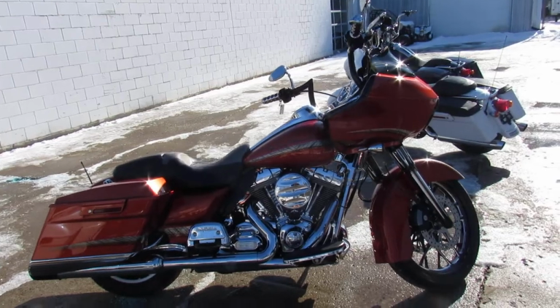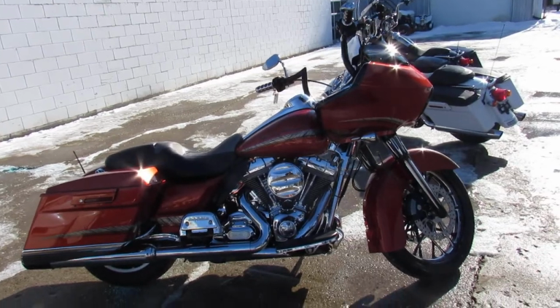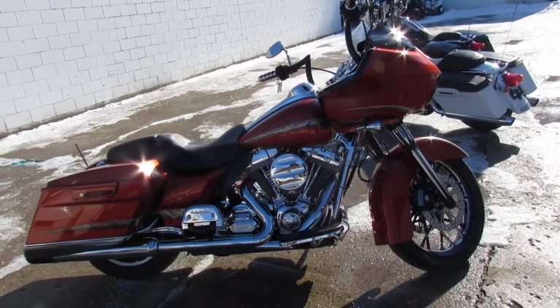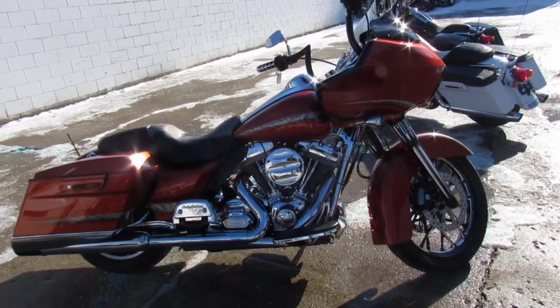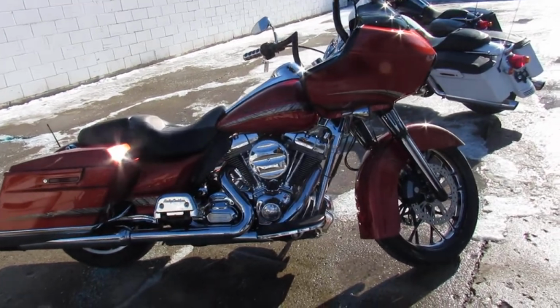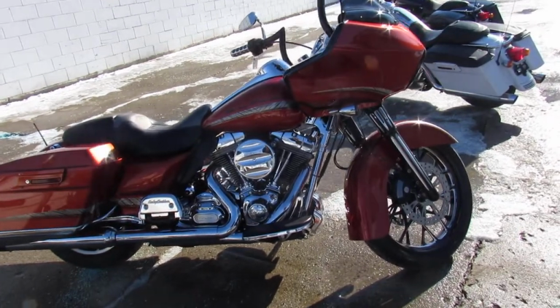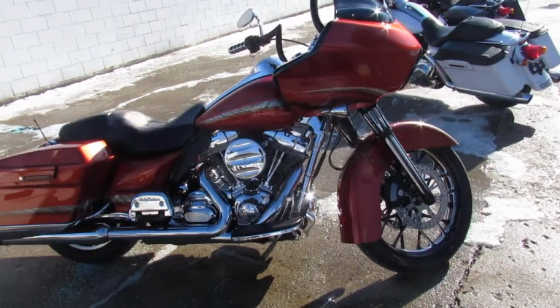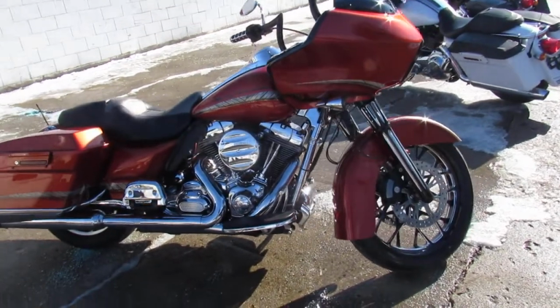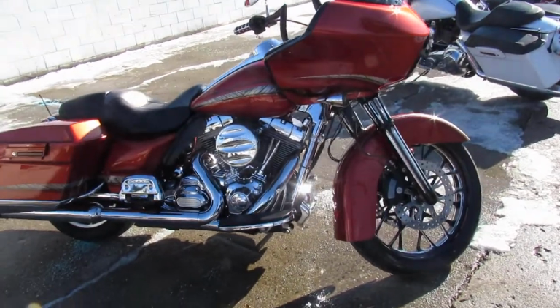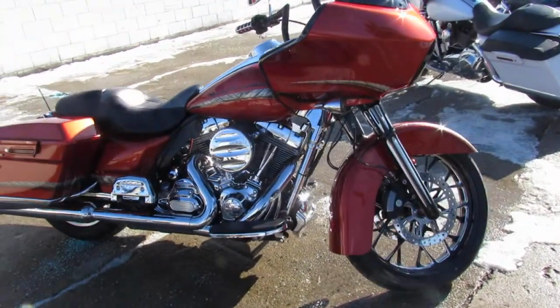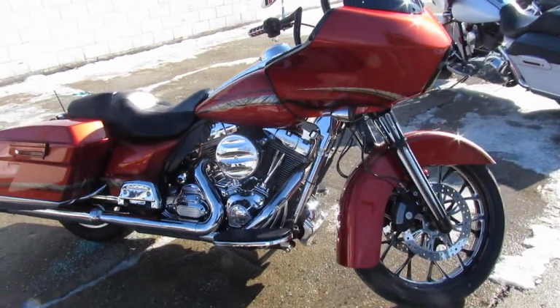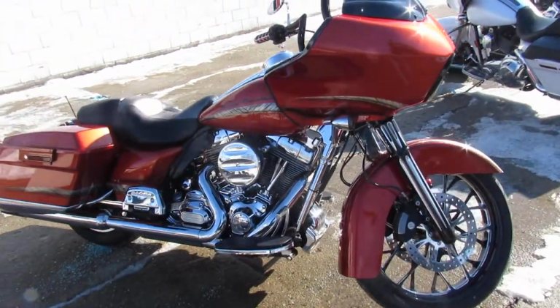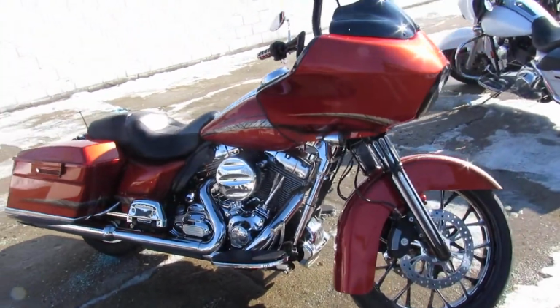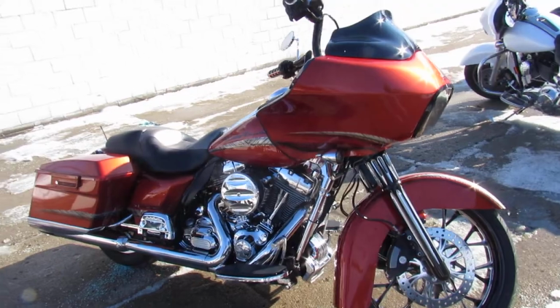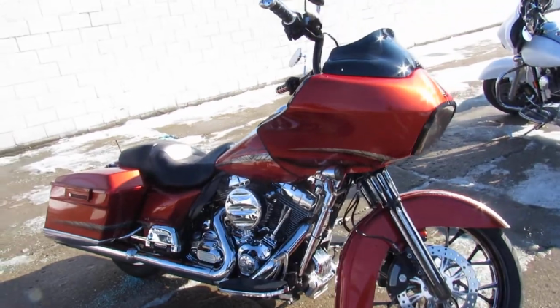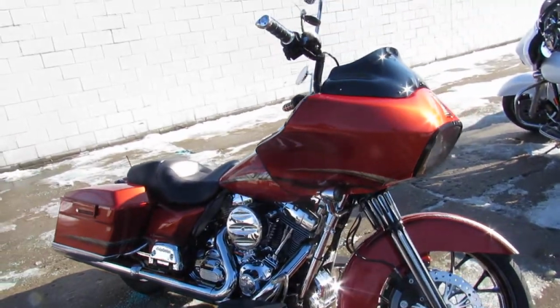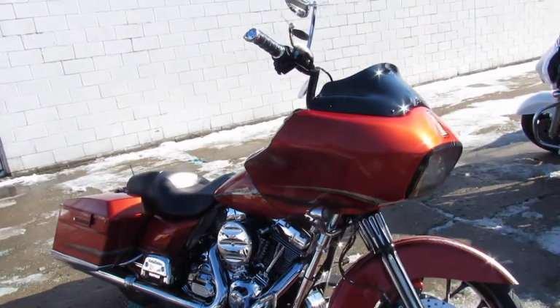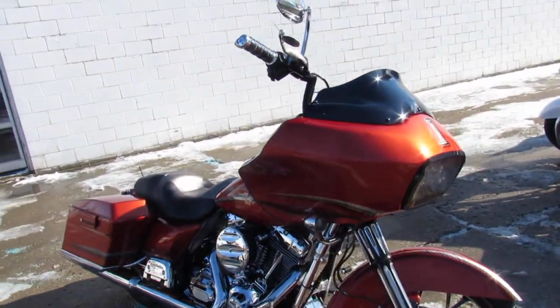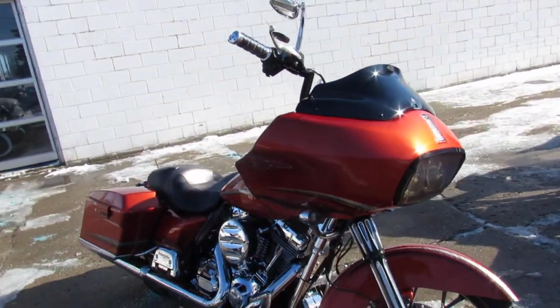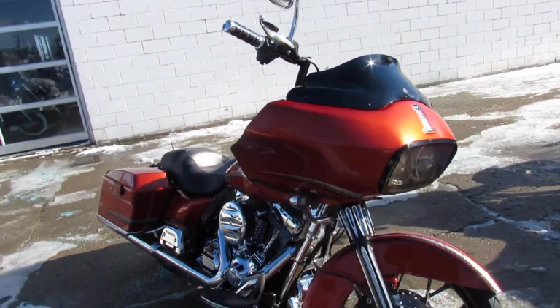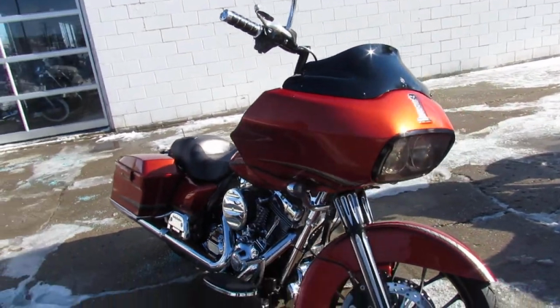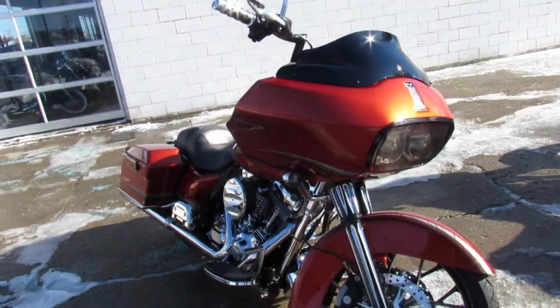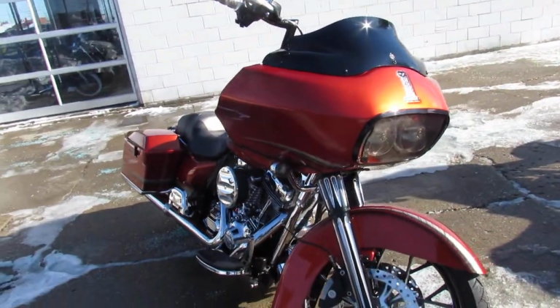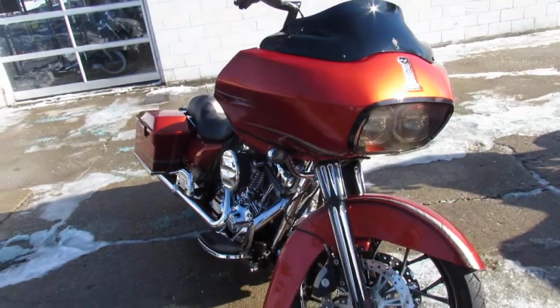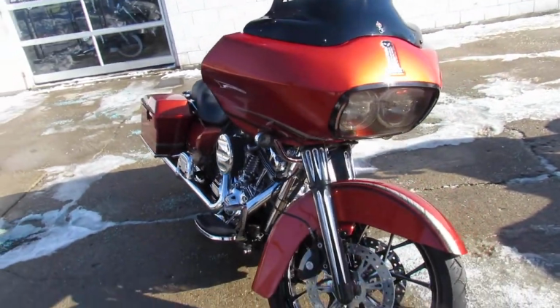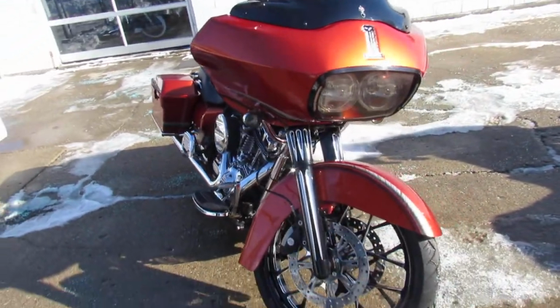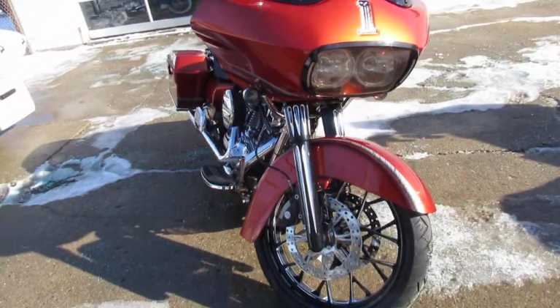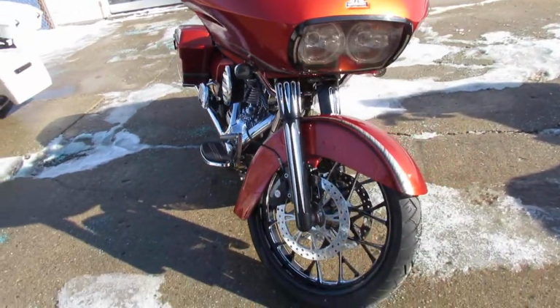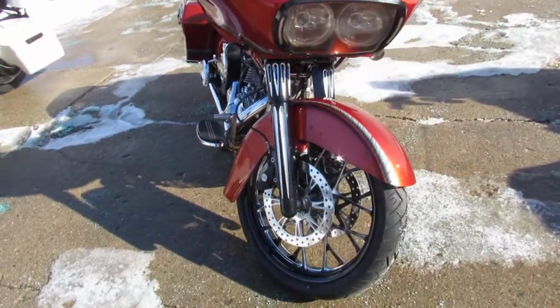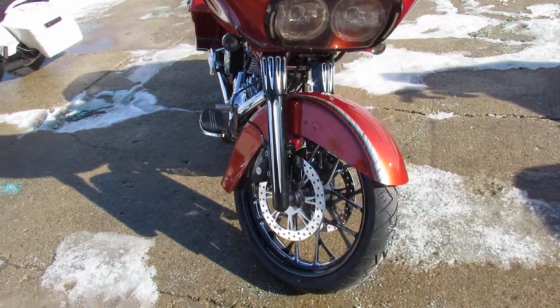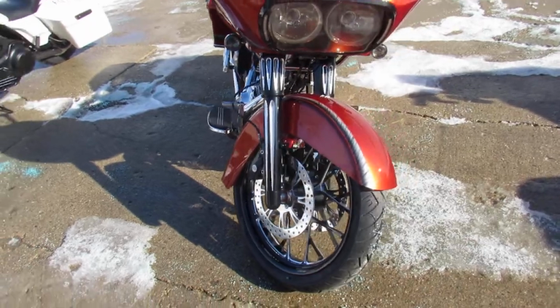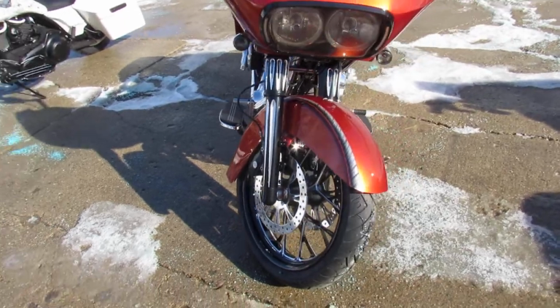Hey guys, Approval Power Sports here doing some videos on the used road glides. This one here is a super sharp one — a 2011 Road Glide. Comes with the 103 motor and the Sedona Orange.